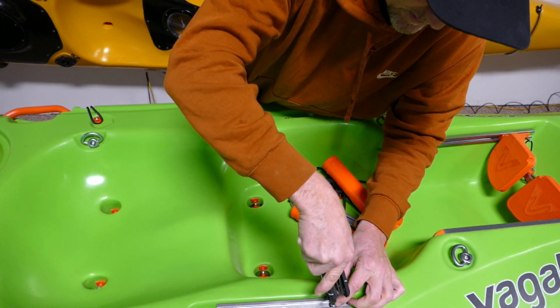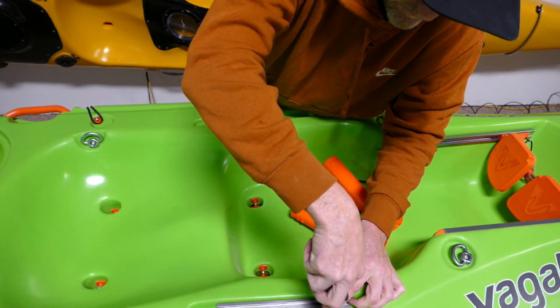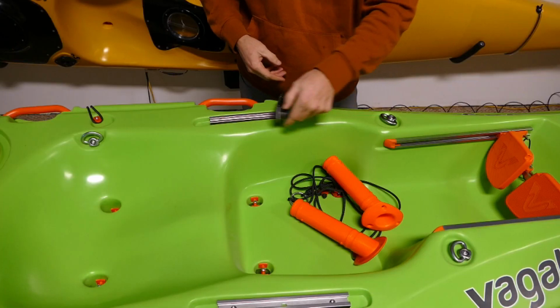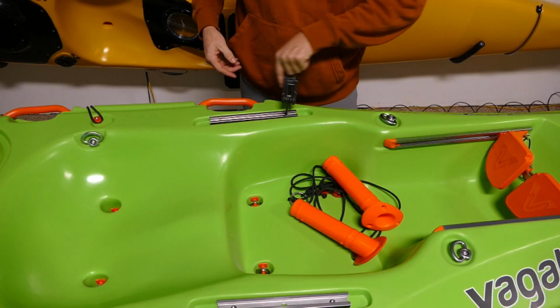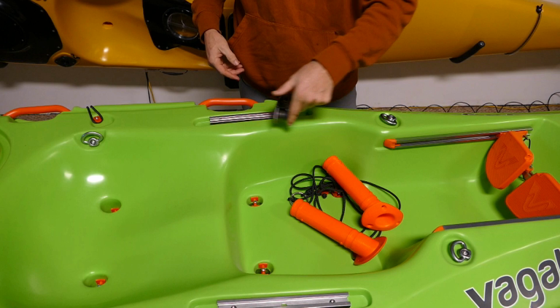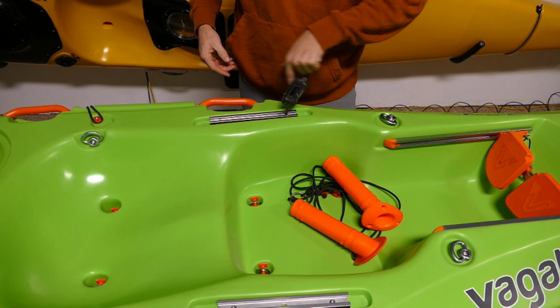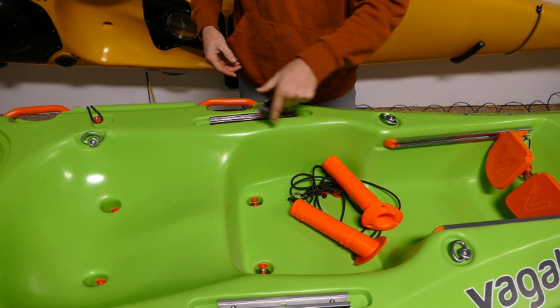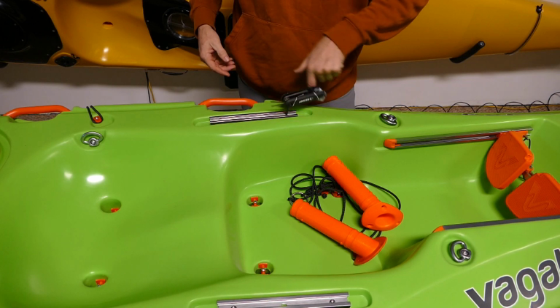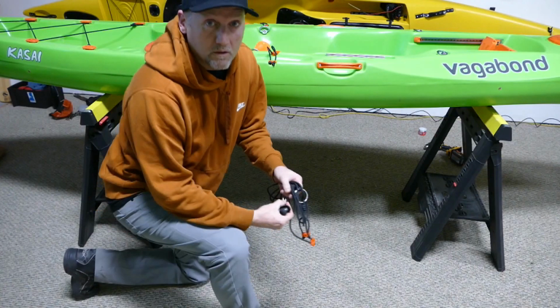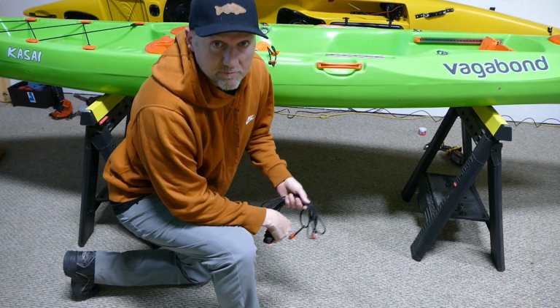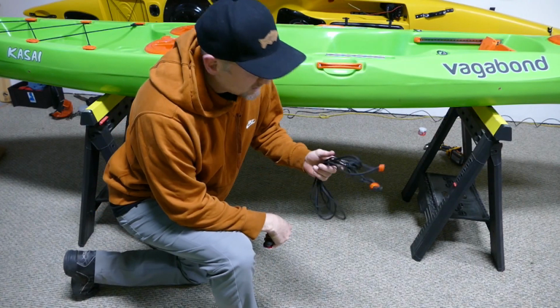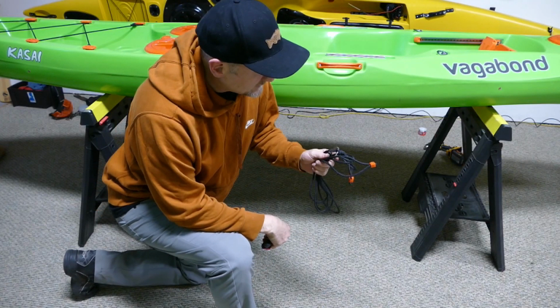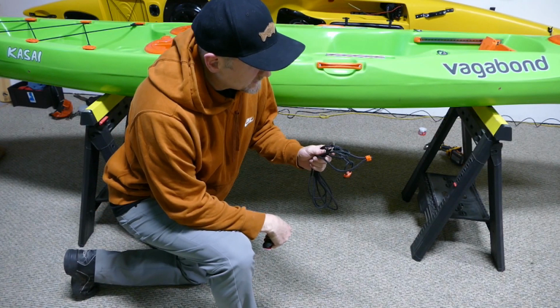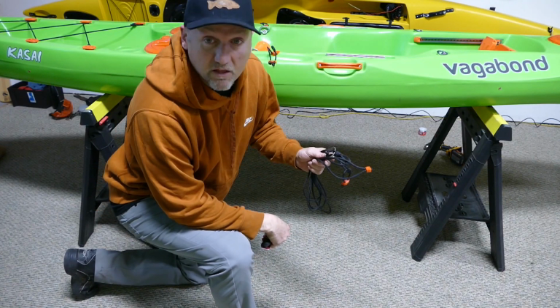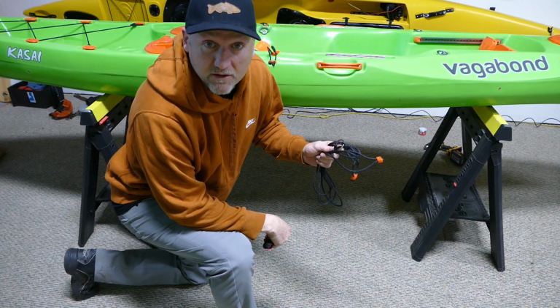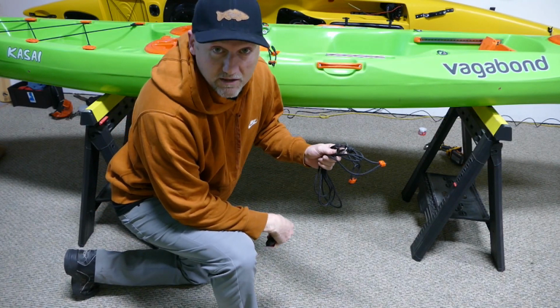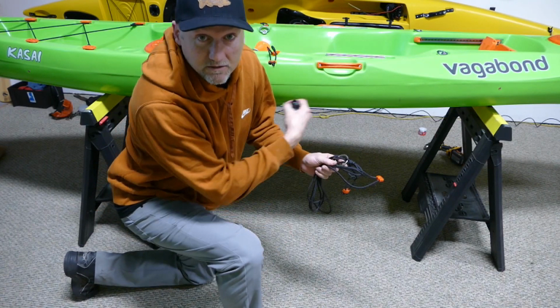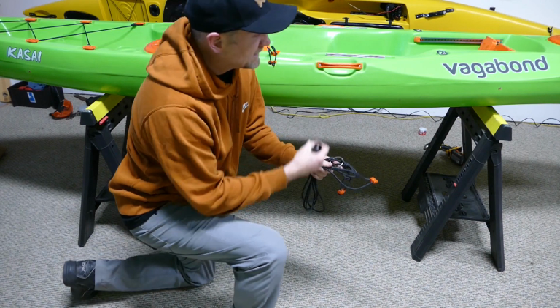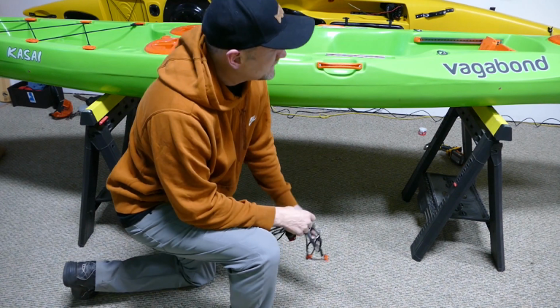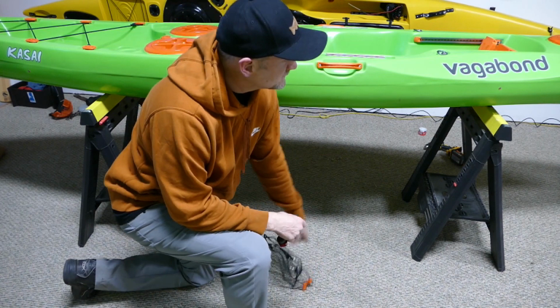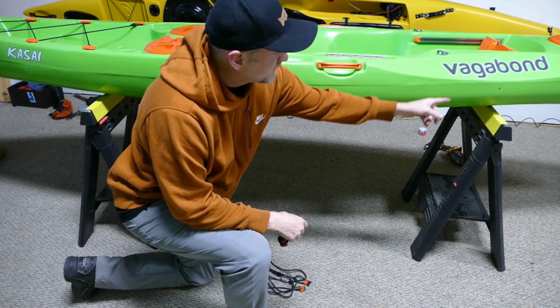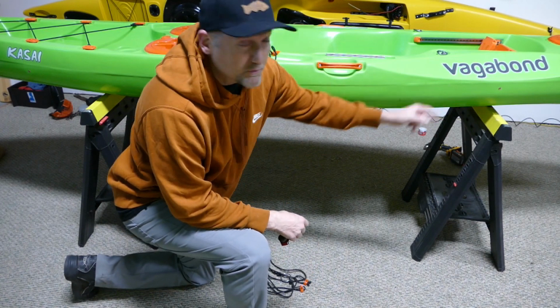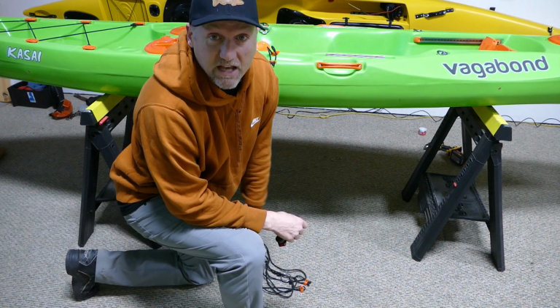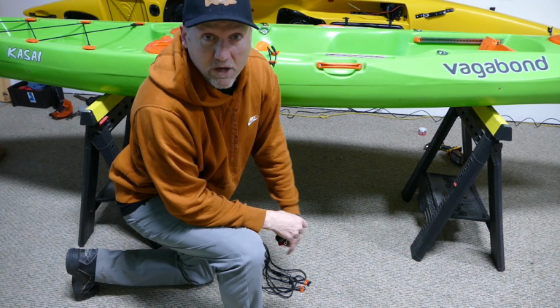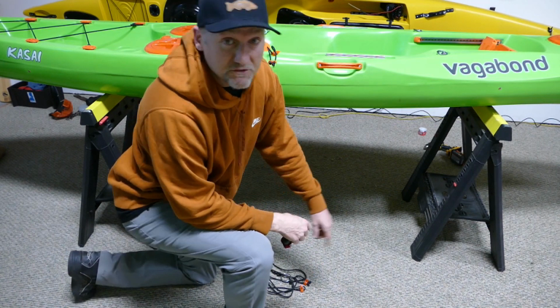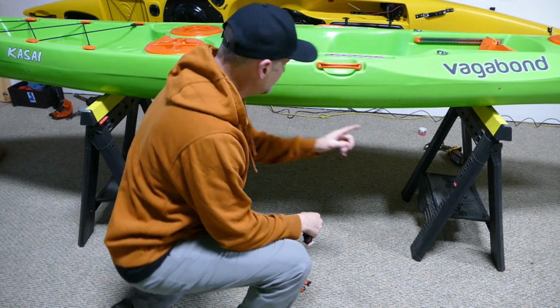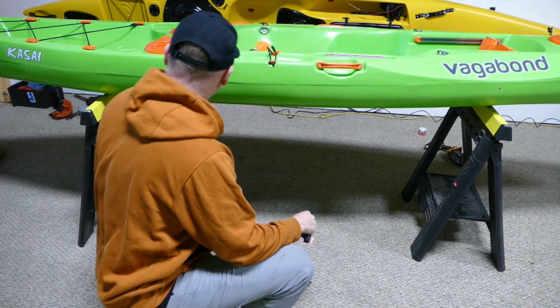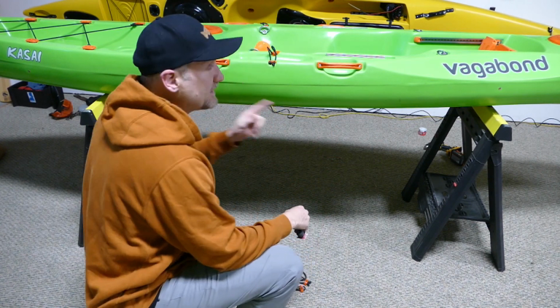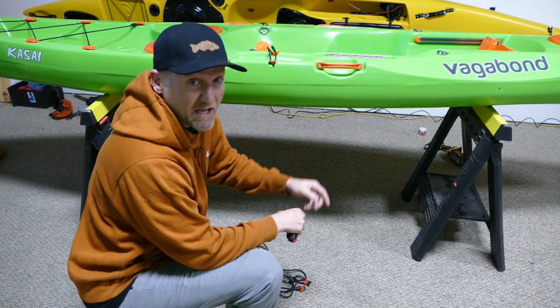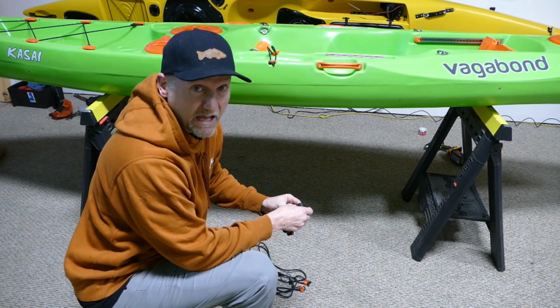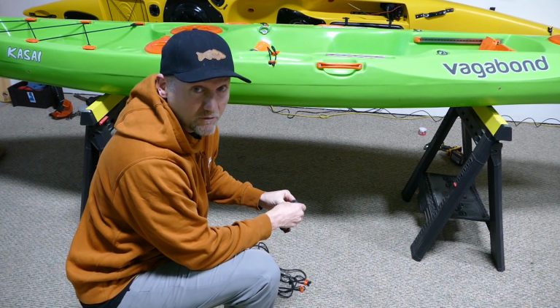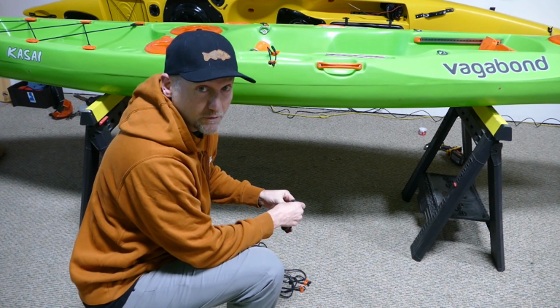Step two is going to be installing this anchor trolley in the preset brass inserts that are on the outside of the kayak already for you.